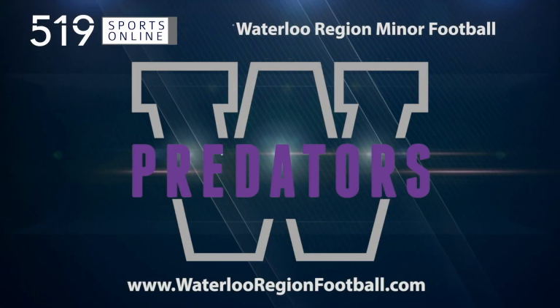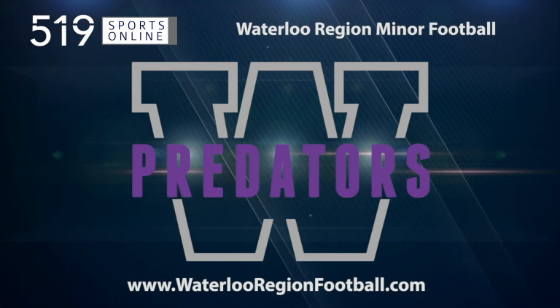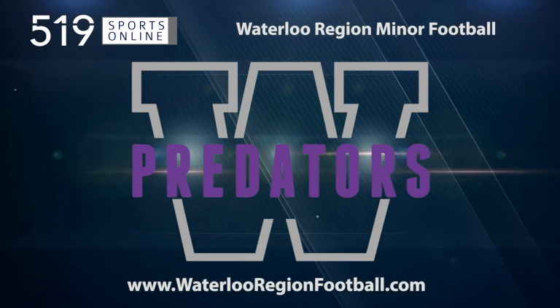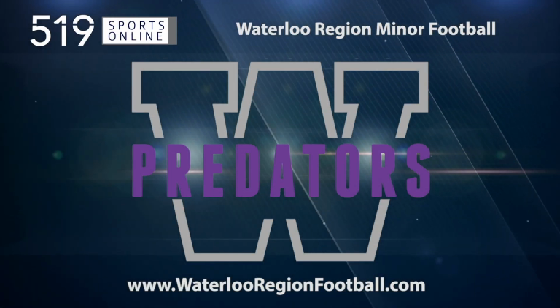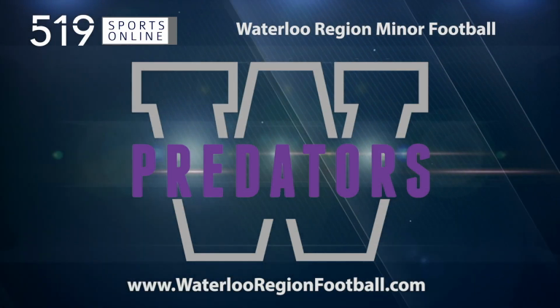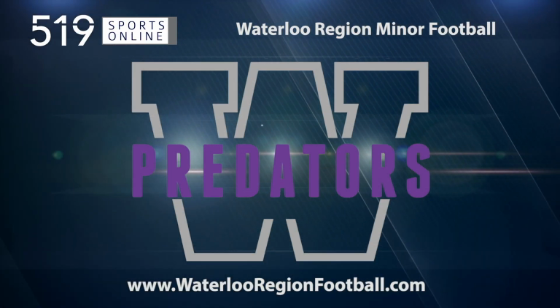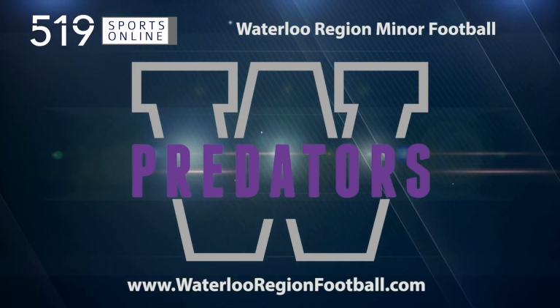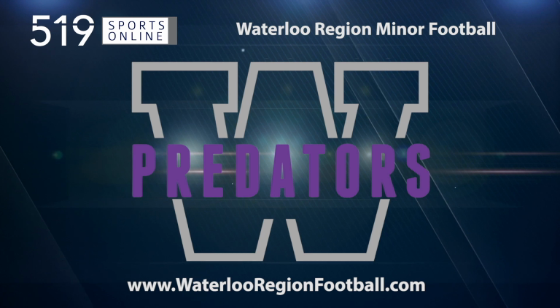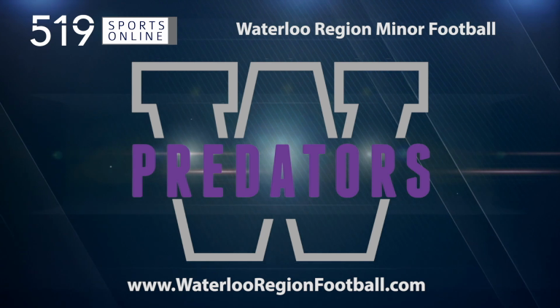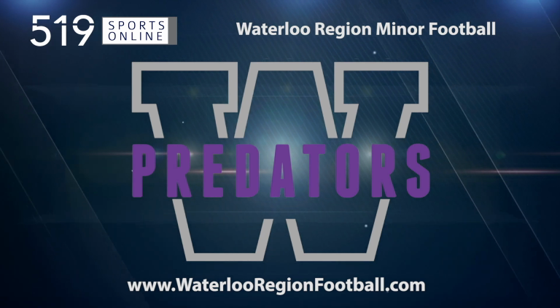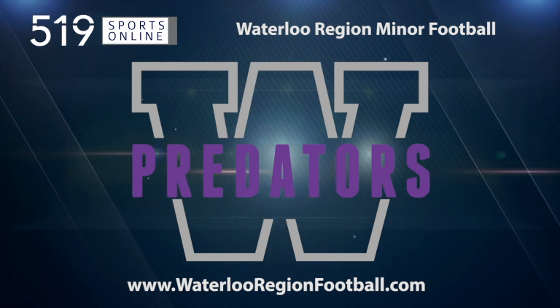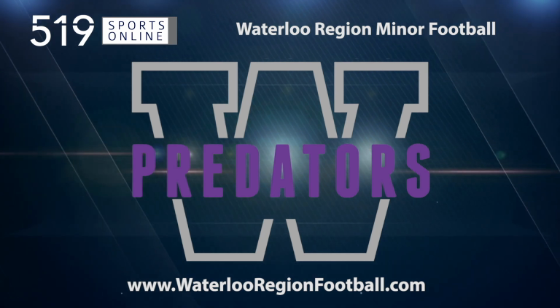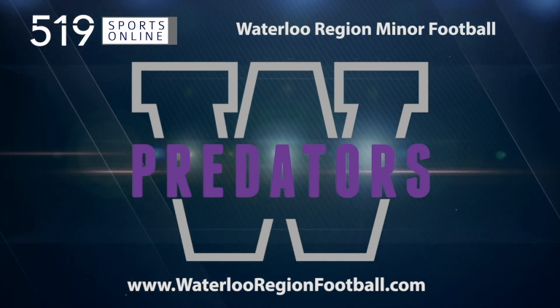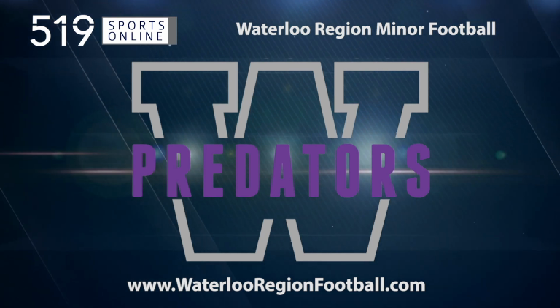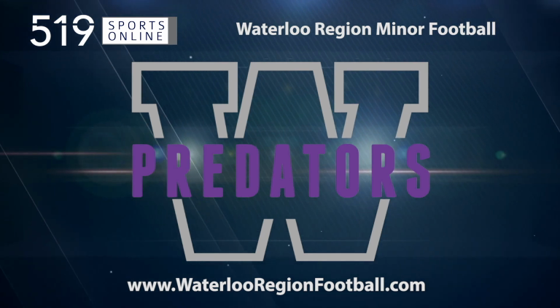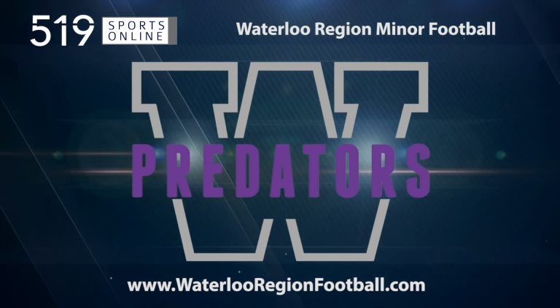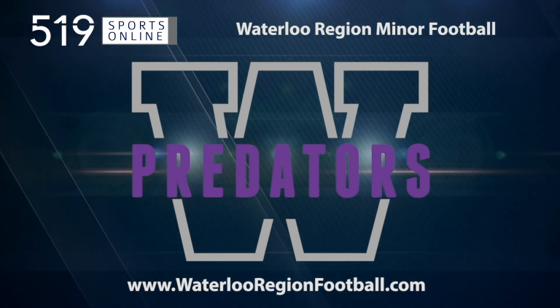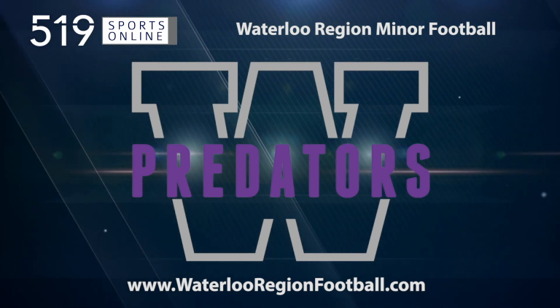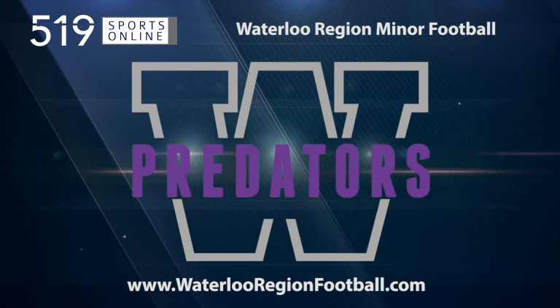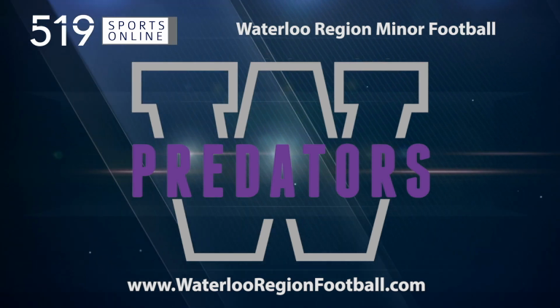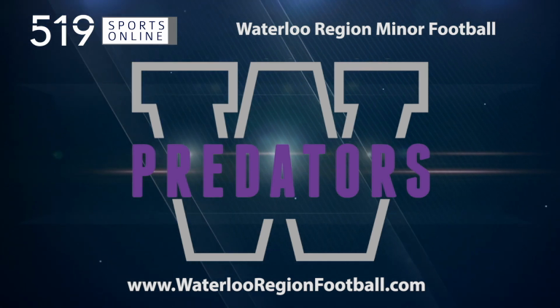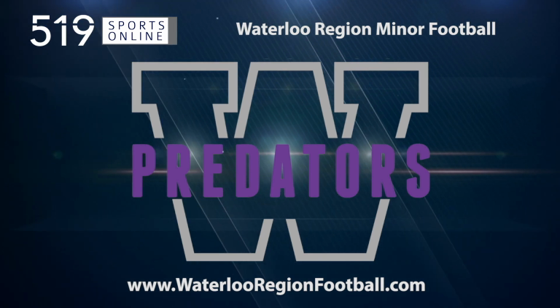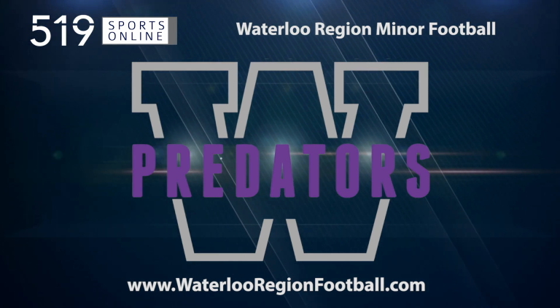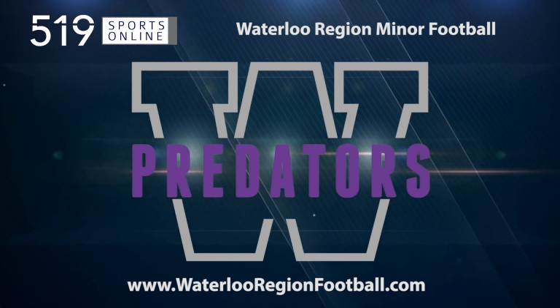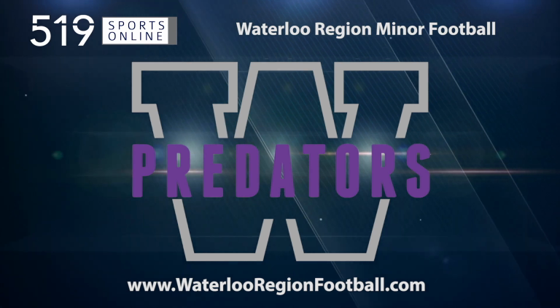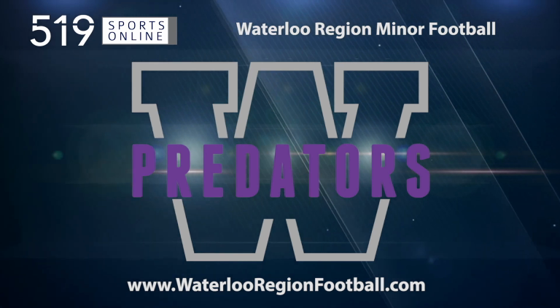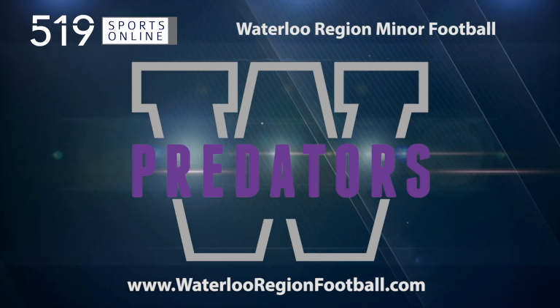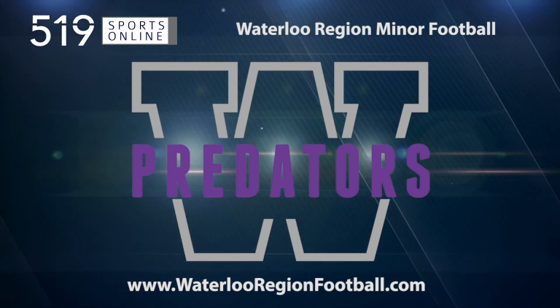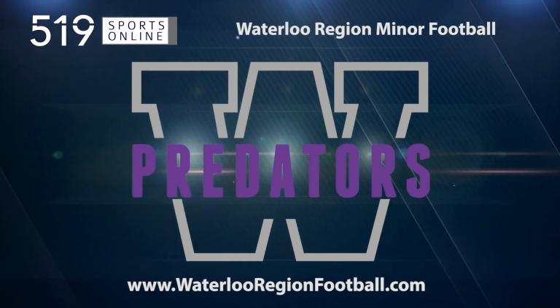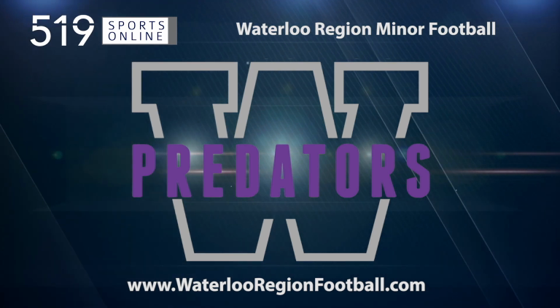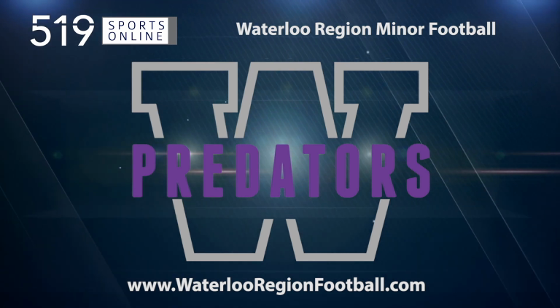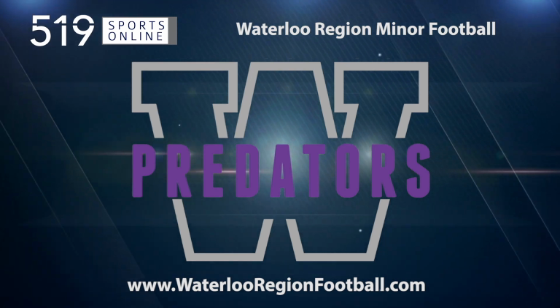Back to the highlights in a minute, but first a reminder: this video is presented by Waterloo Region Minor Football. Sign up for fall football at WaterlooRegionFootball.com.